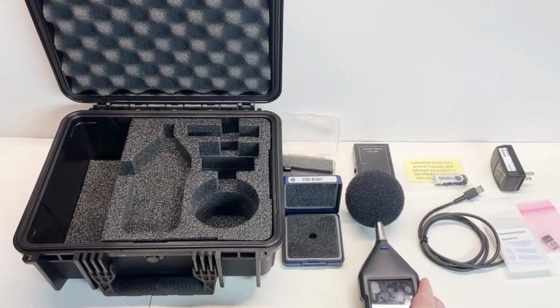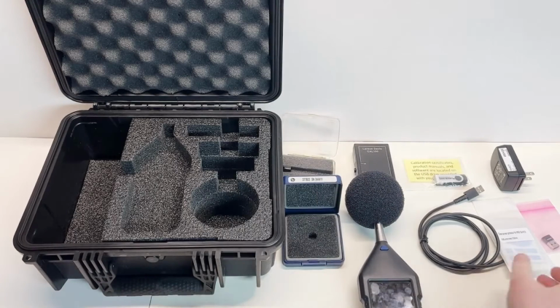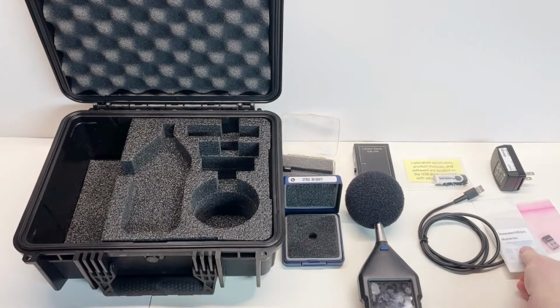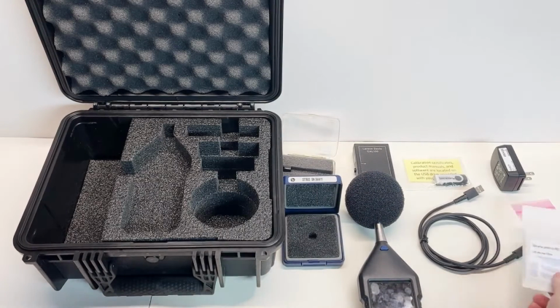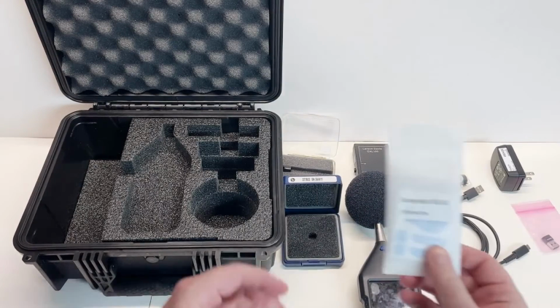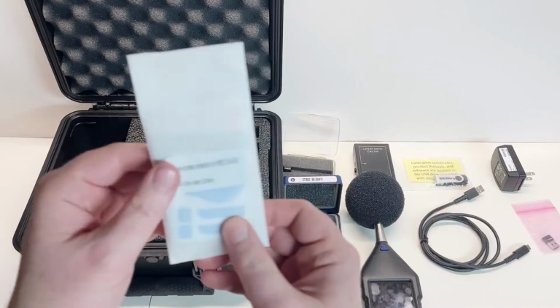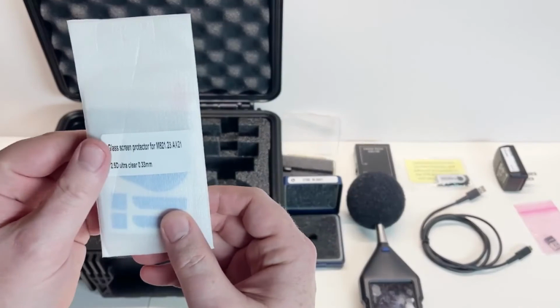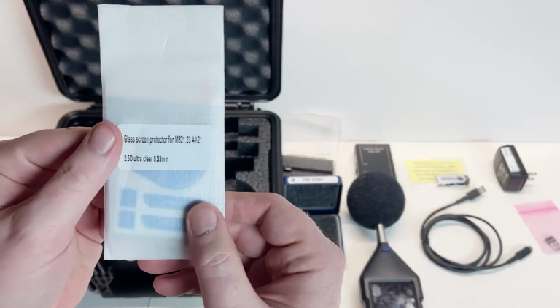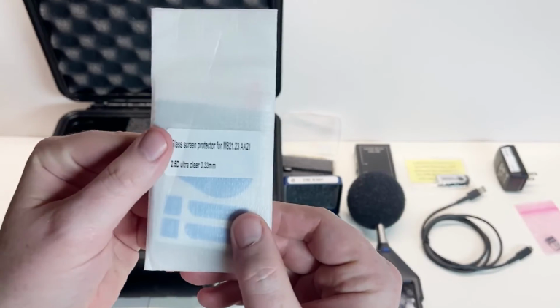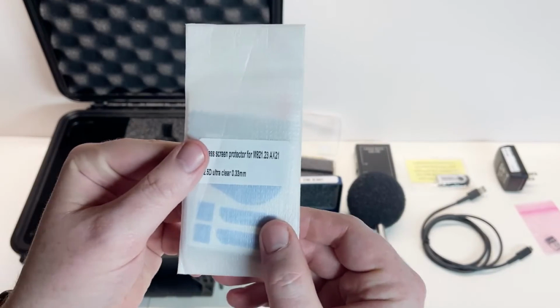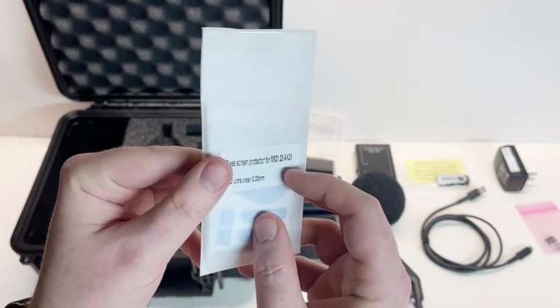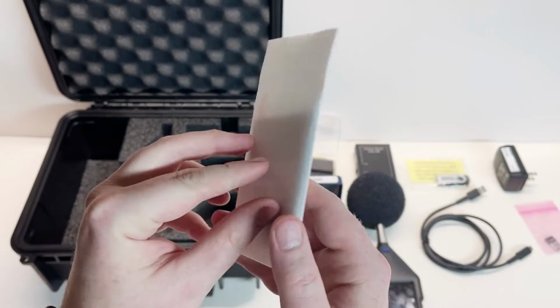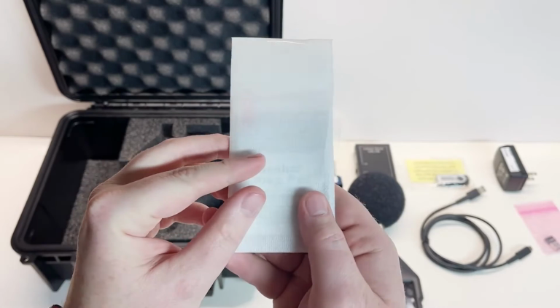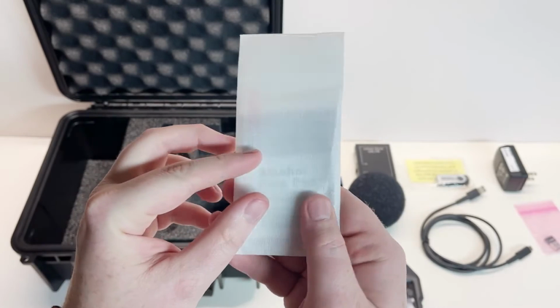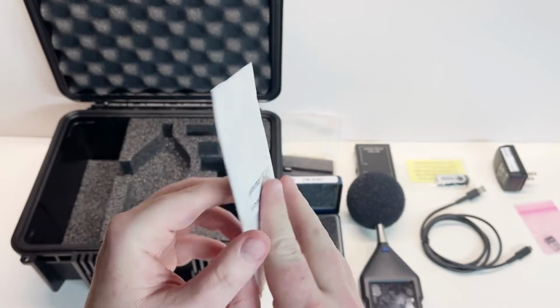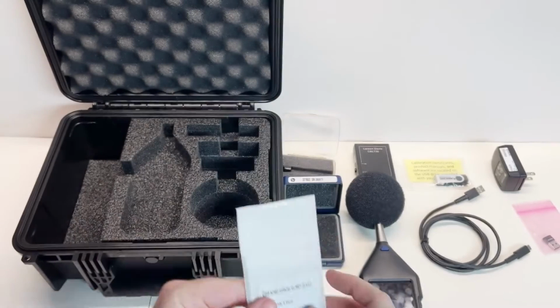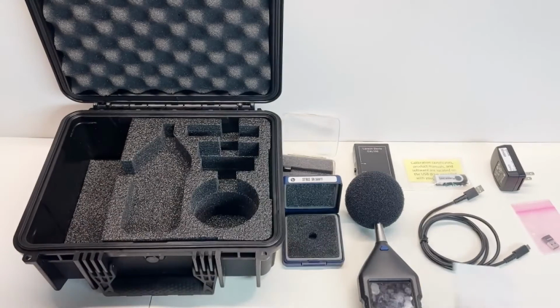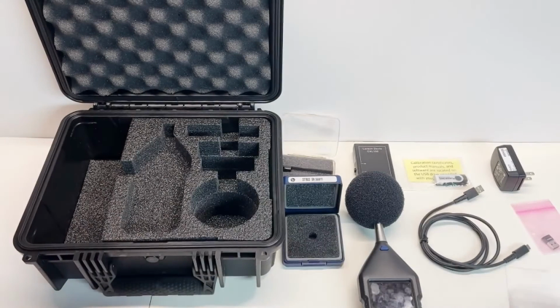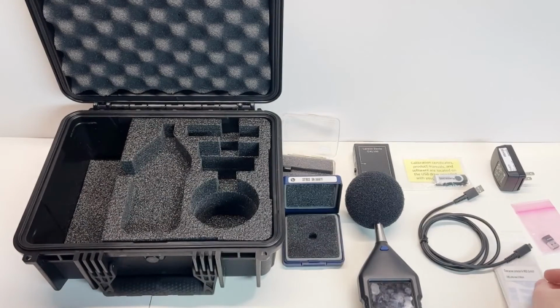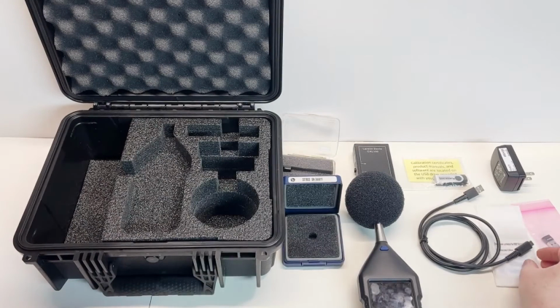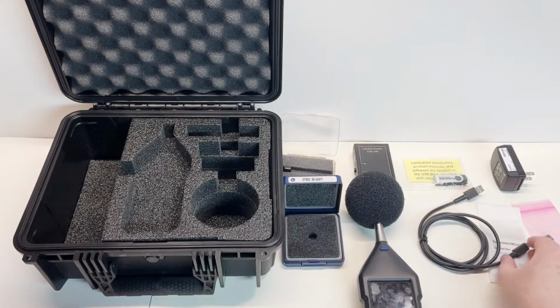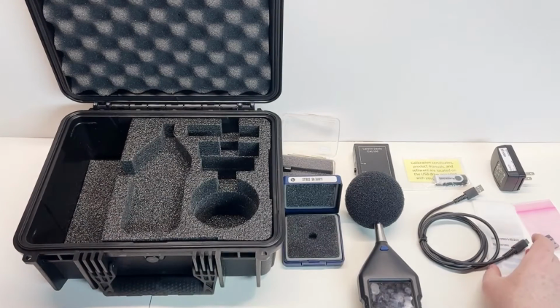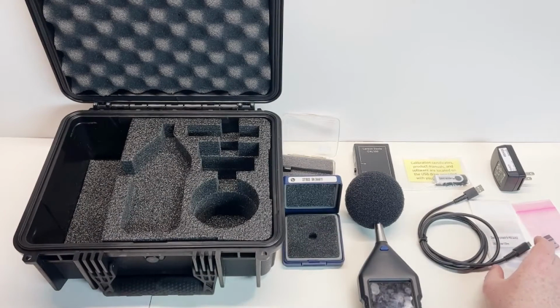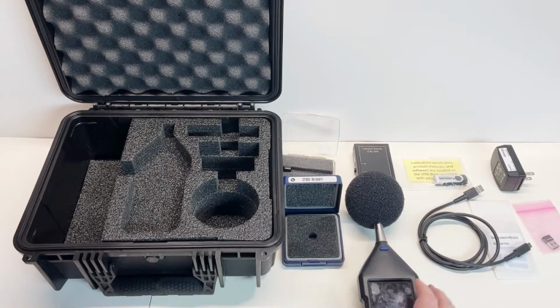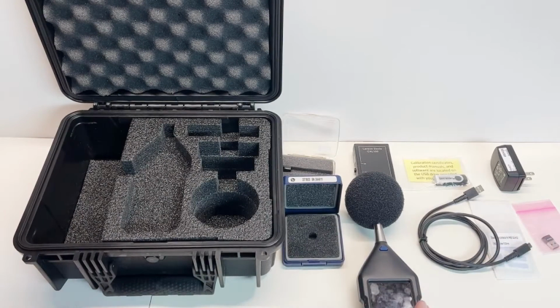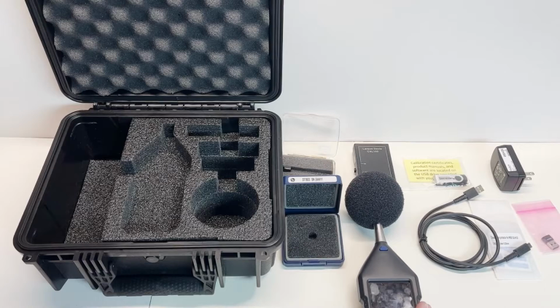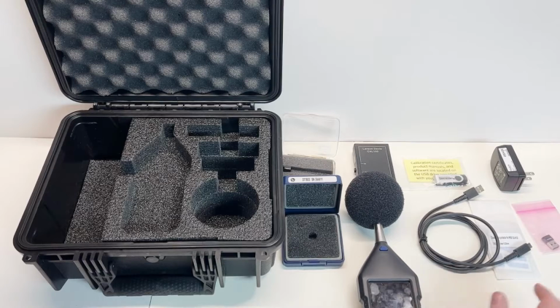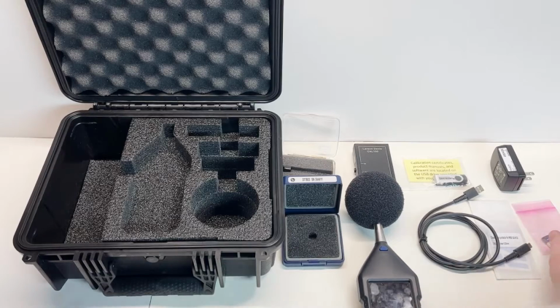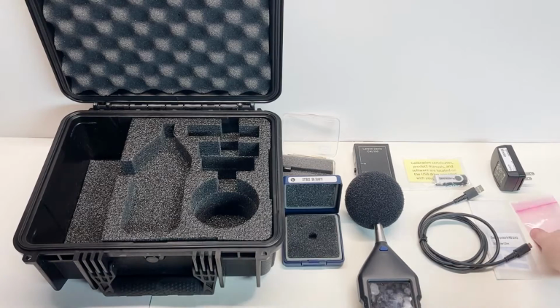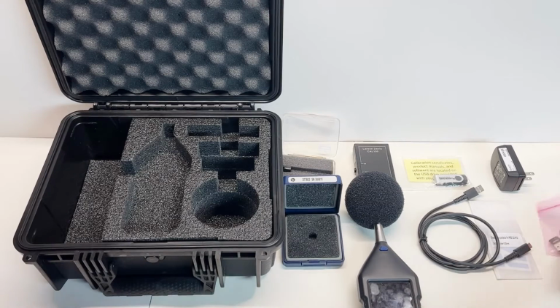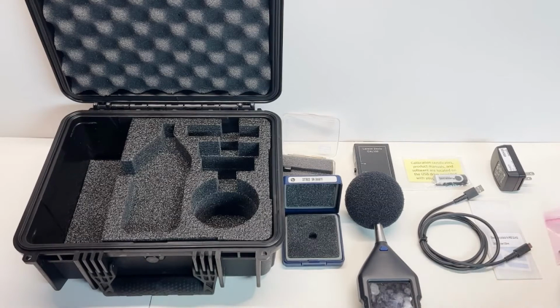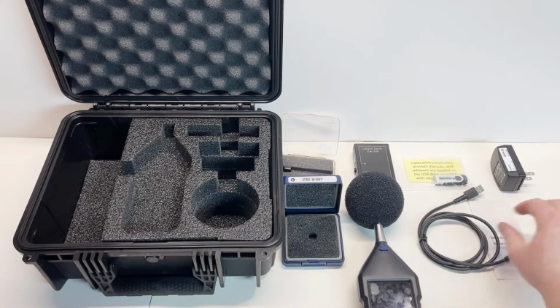Optional screen protector. A screen protector is included with the instrument and is not required; however, it will help protect the screen from accidental damage. The screen protector is not installed on the instrument shown here.